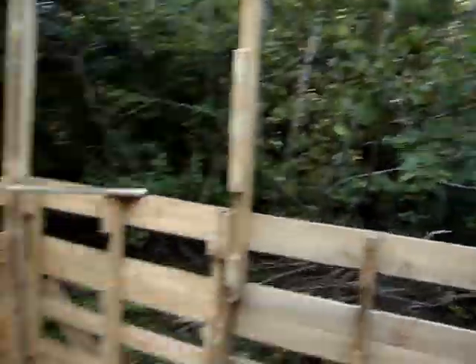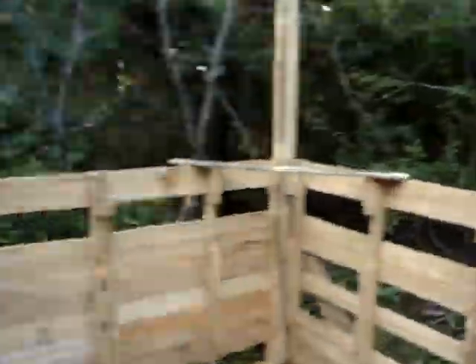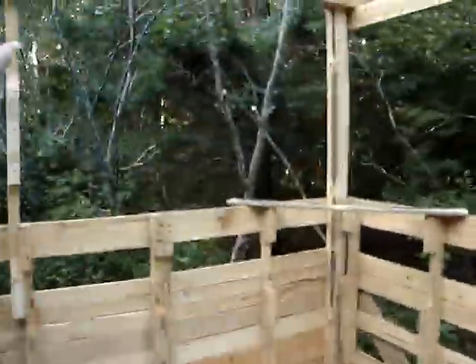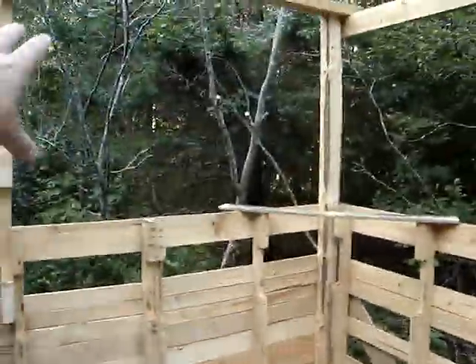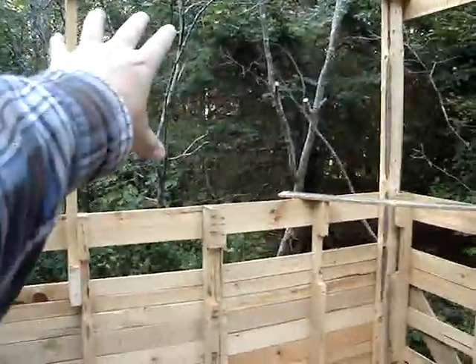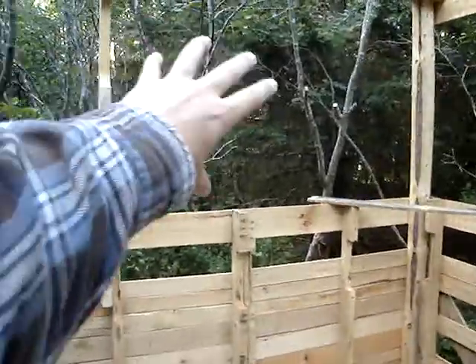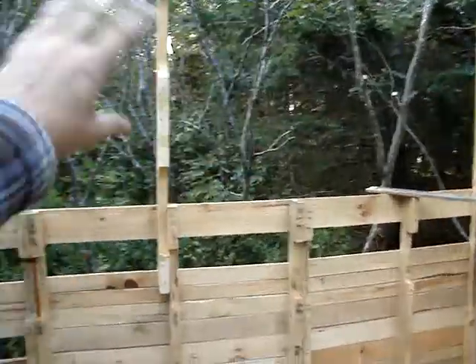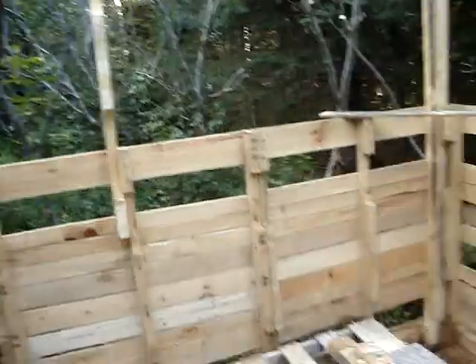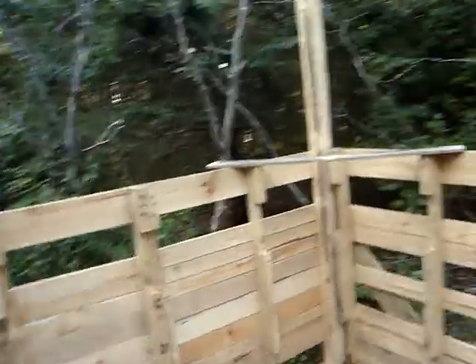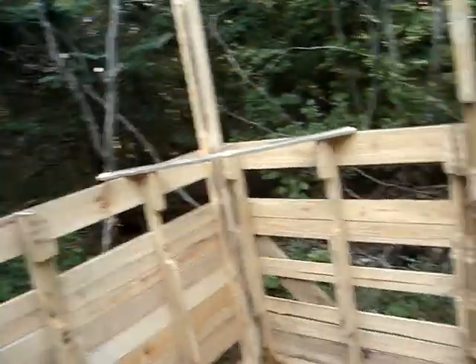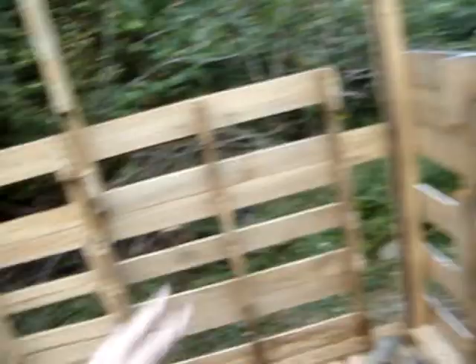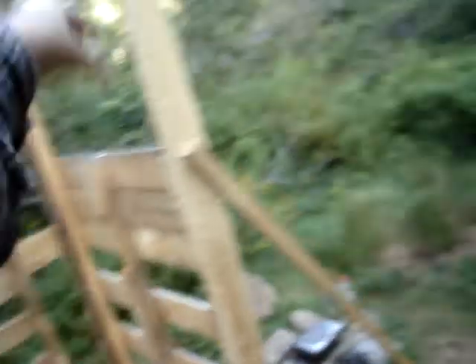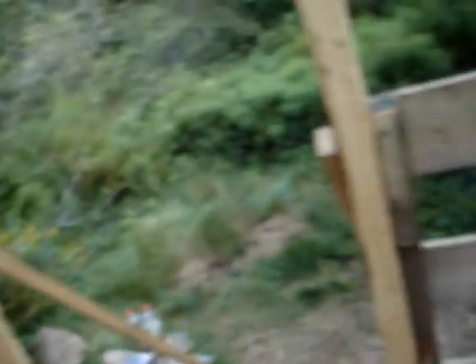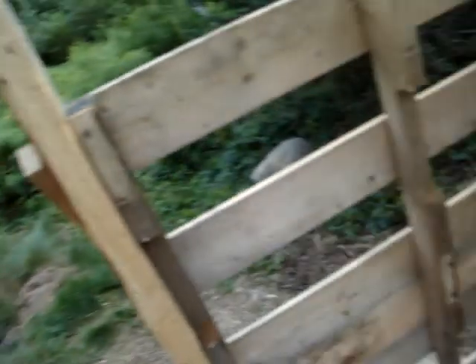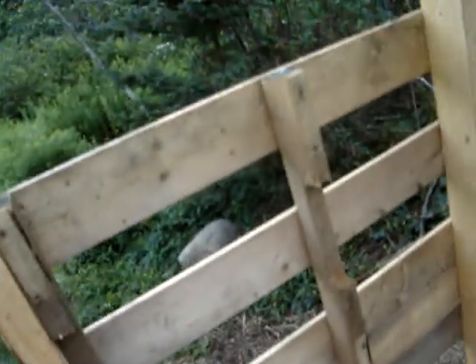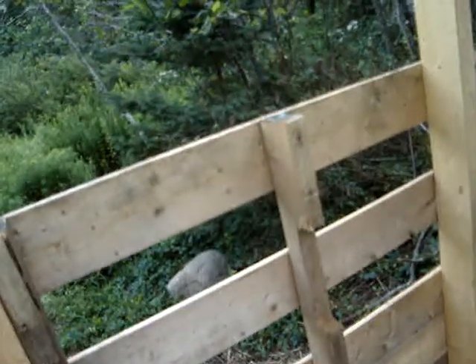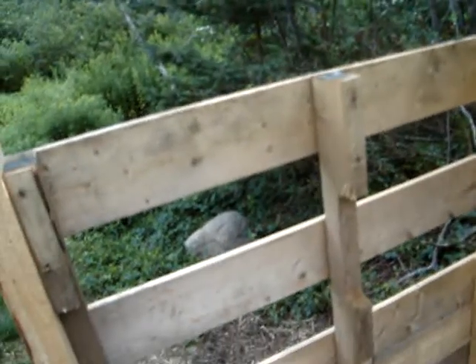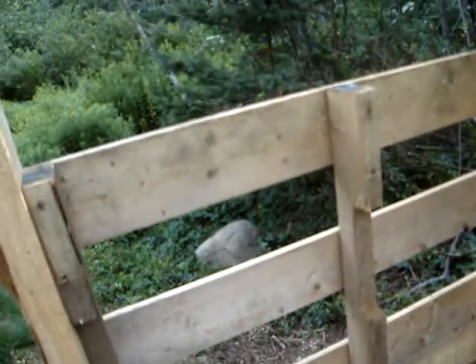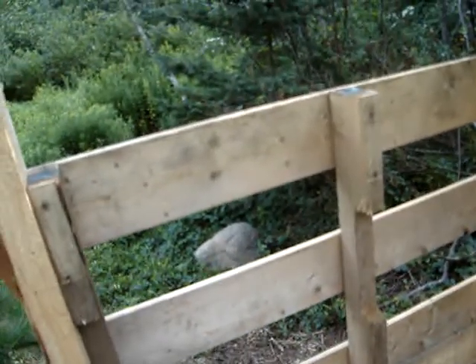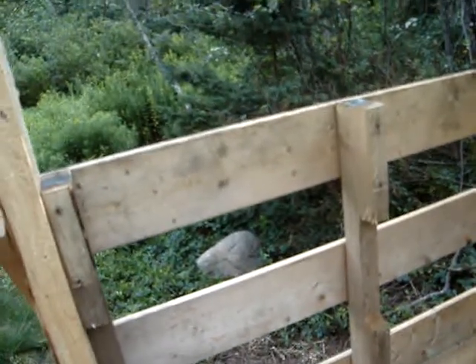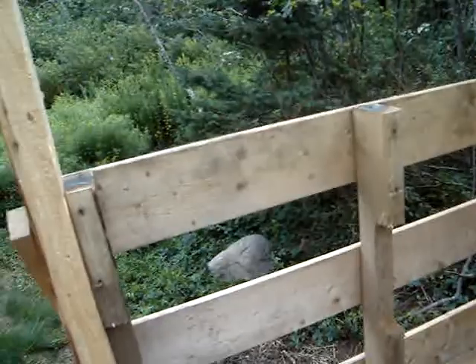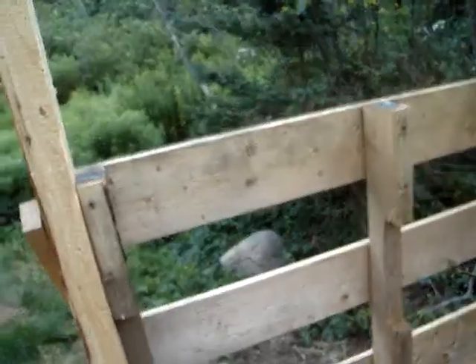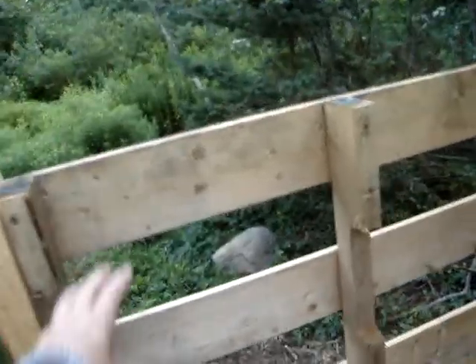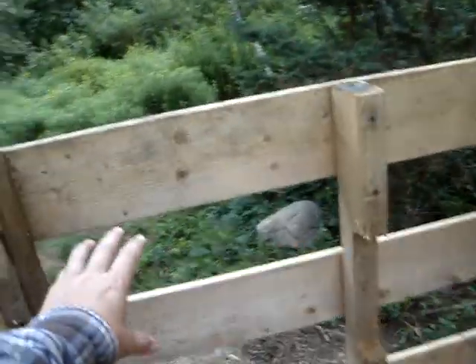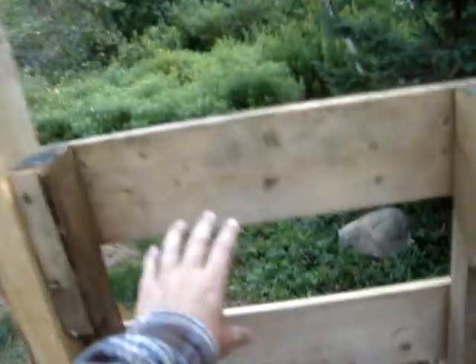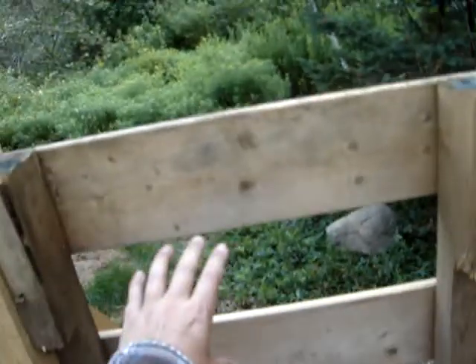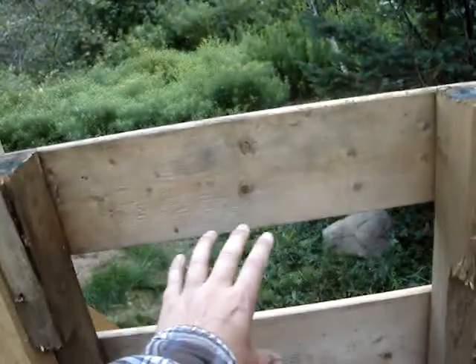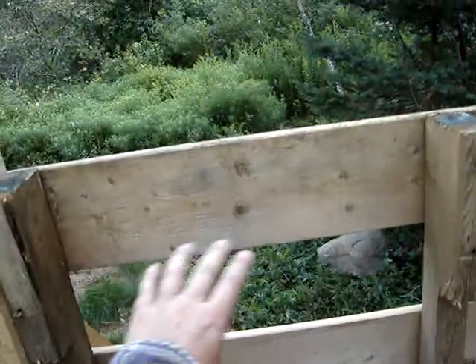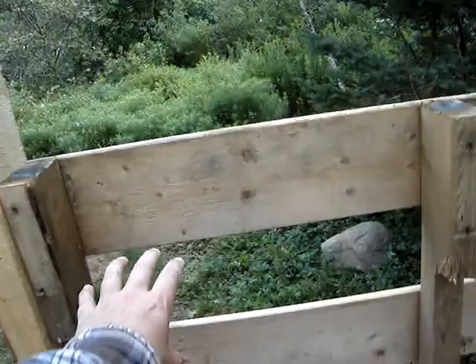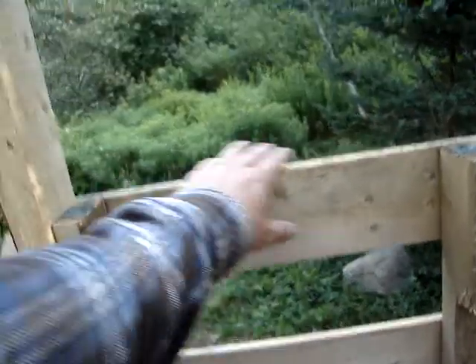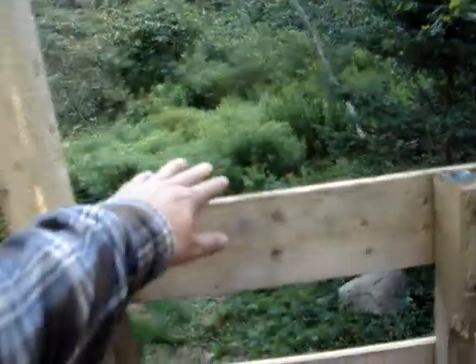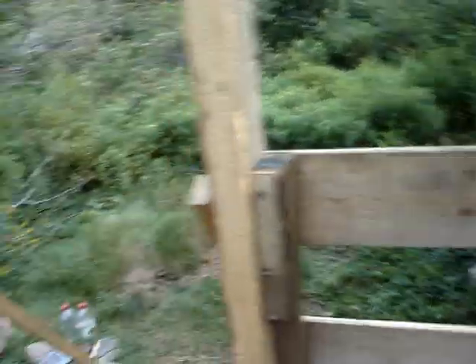I'll put a couple — I'll put a window. We'll figure out where the window goes, maybe on this side. But I think we'll board it up, saw it to at least four feet.